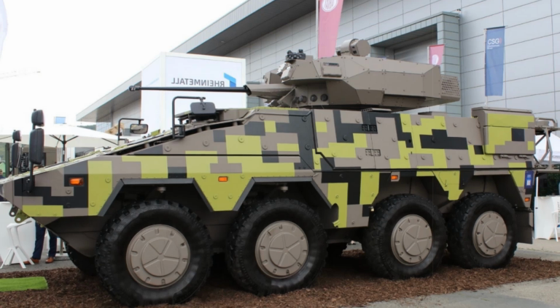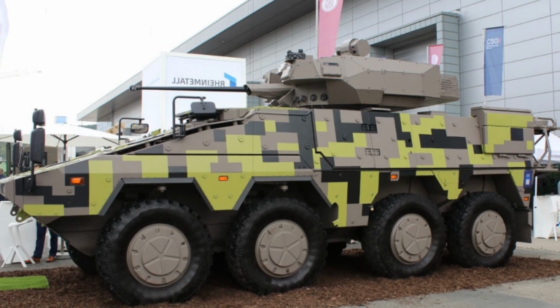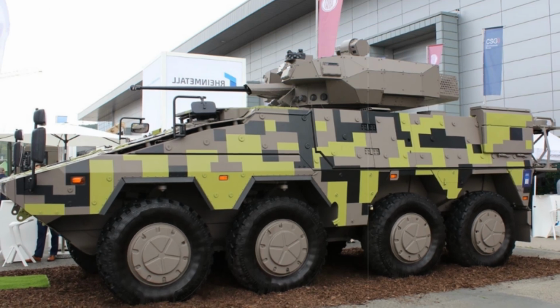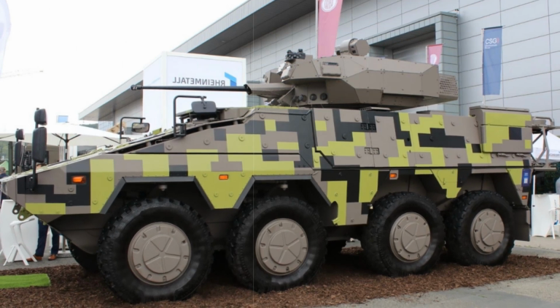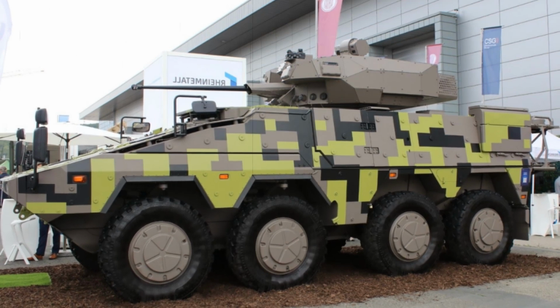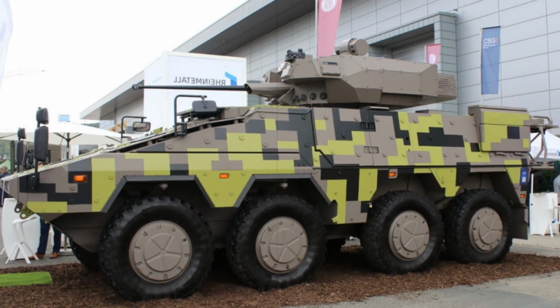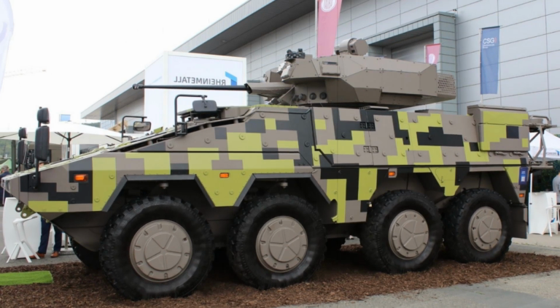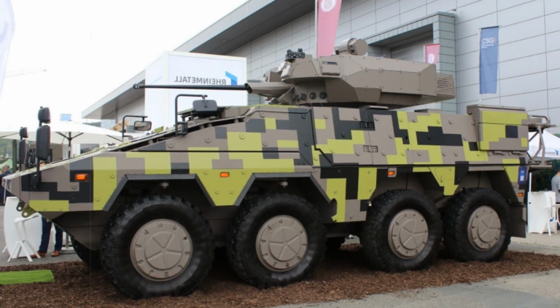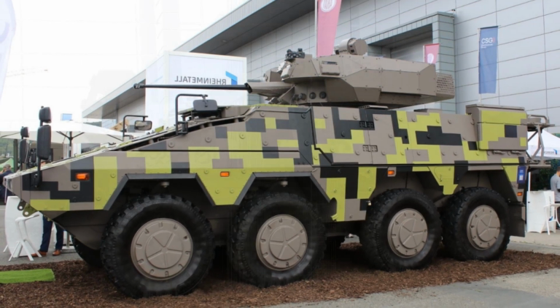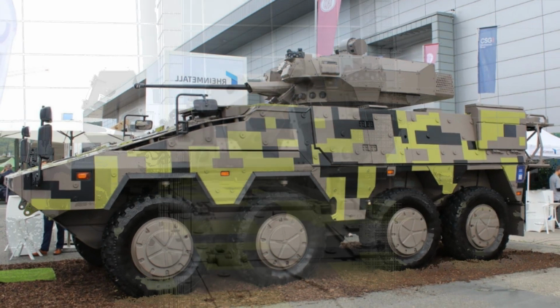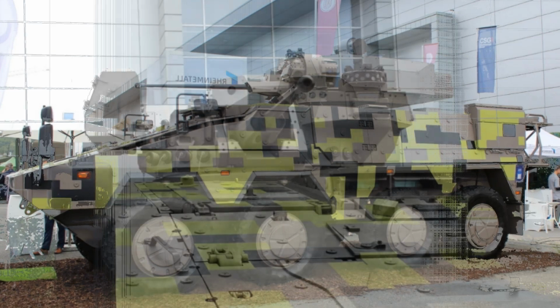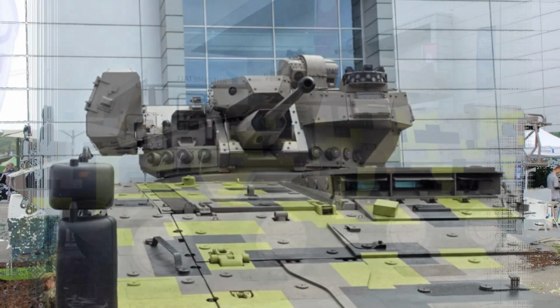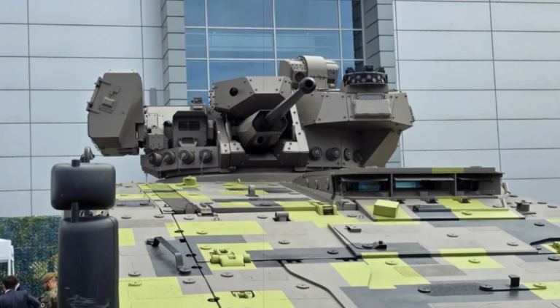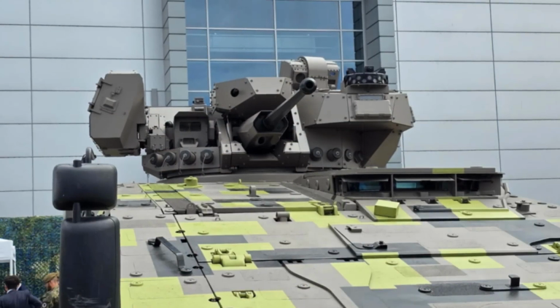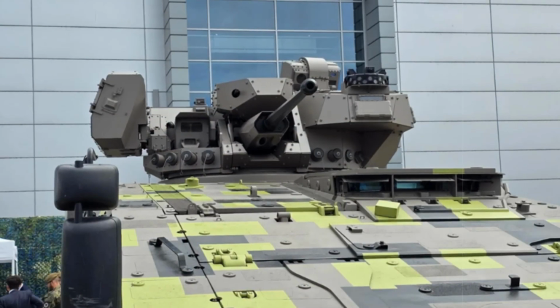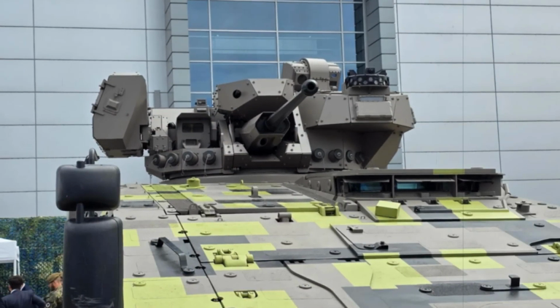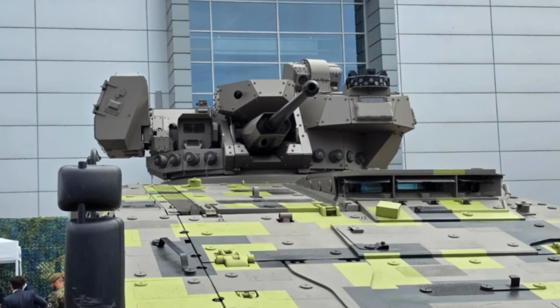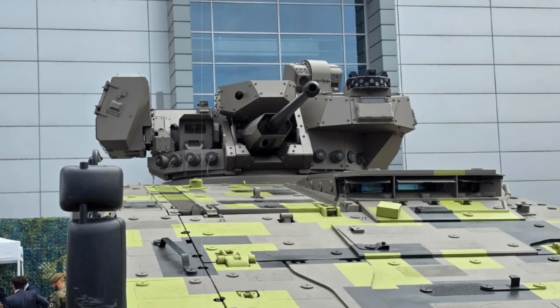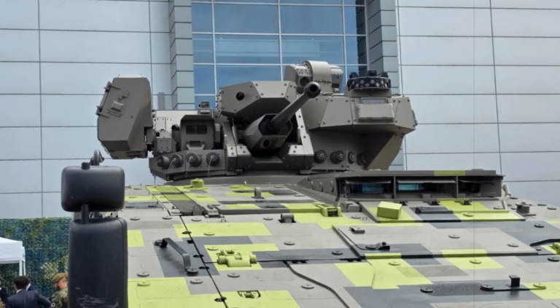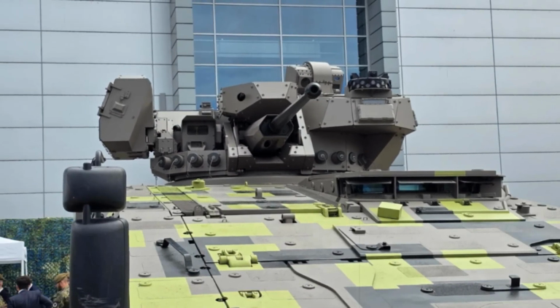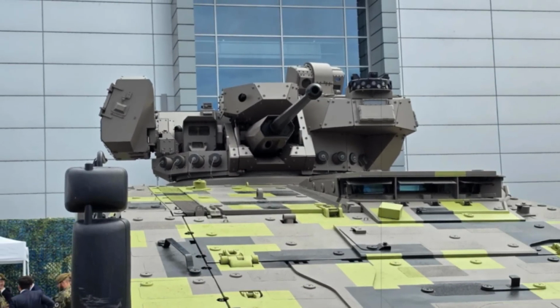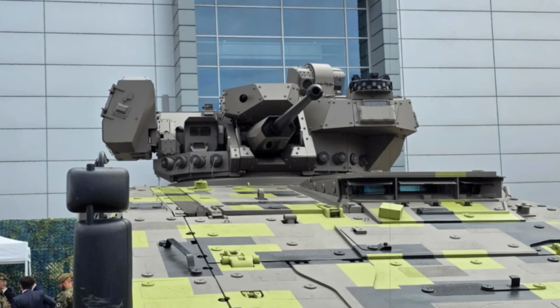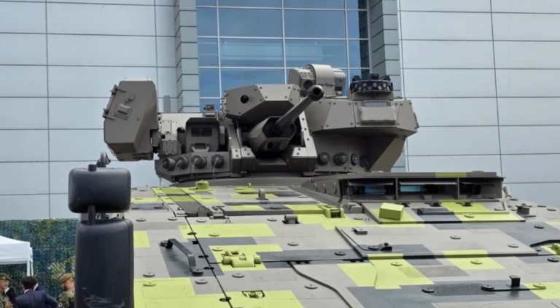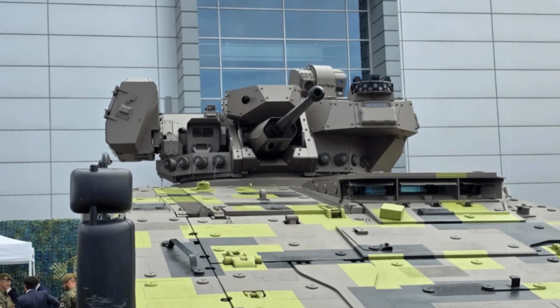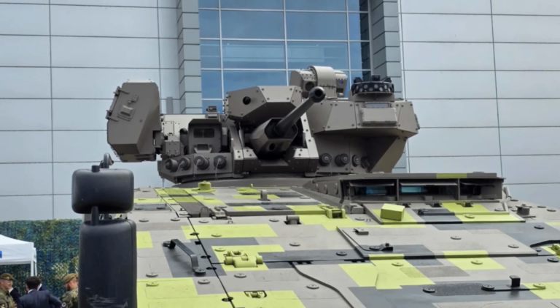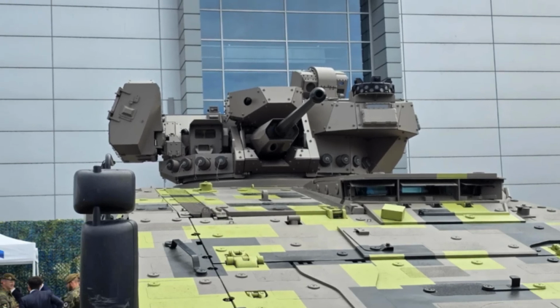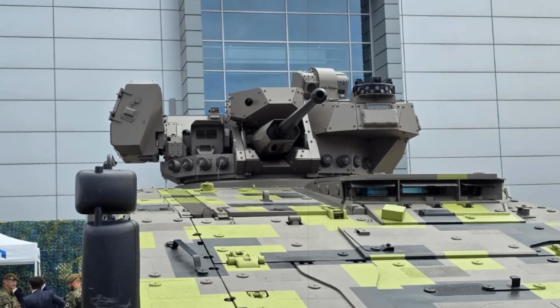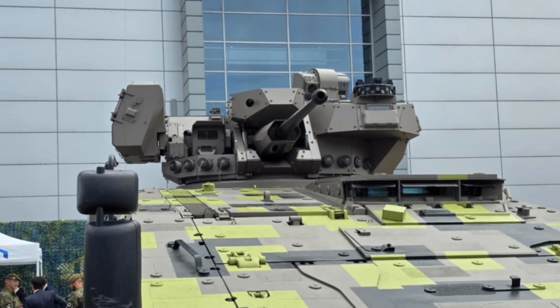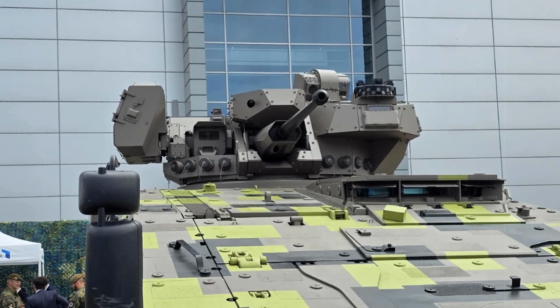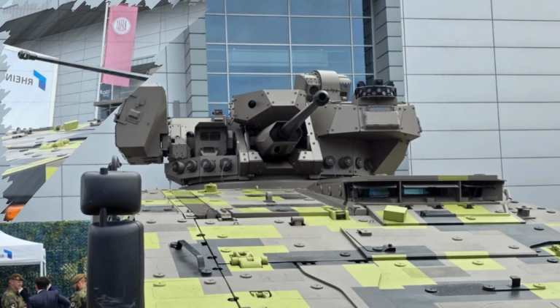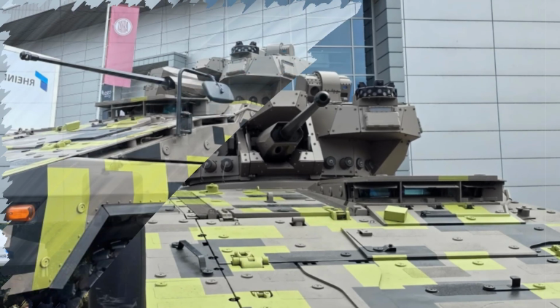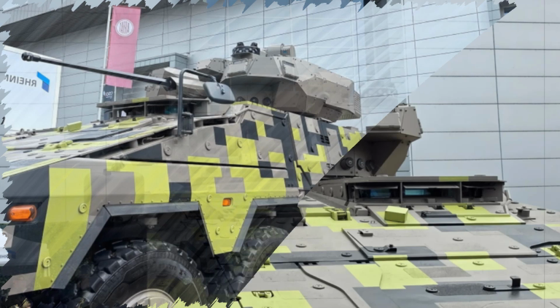Built on the modular Boxer chassis, this IFV variant benefits from the platform's flexible mission architecture. The Boxer uses a base drive module paired with swappable mission modules, enabling a single vehicle frame to support different roles.